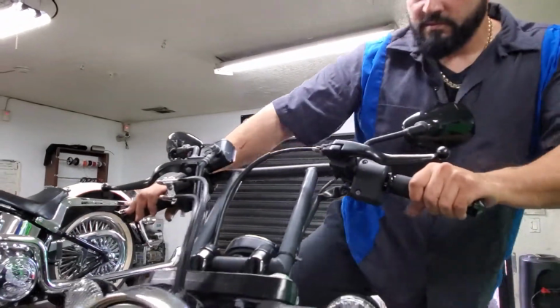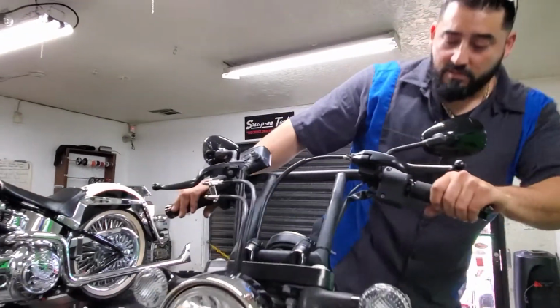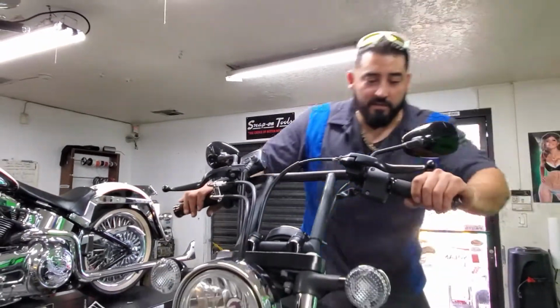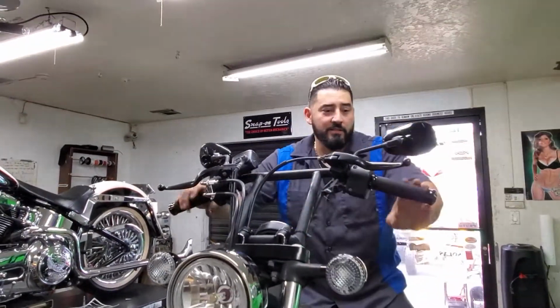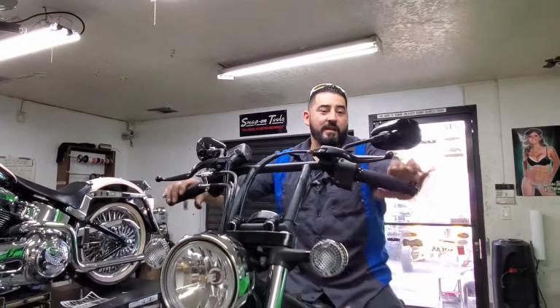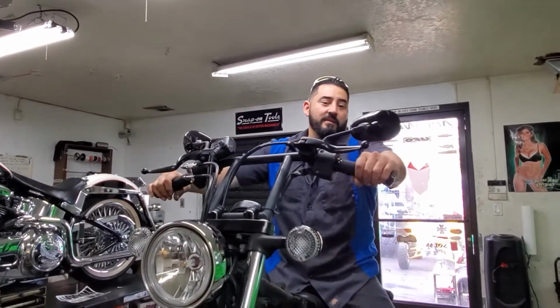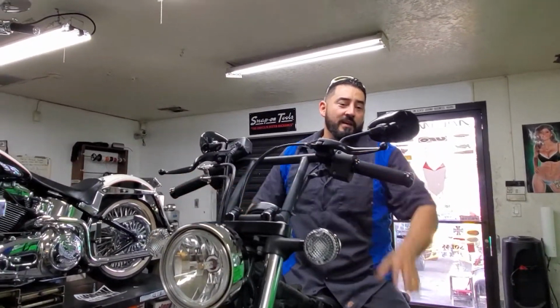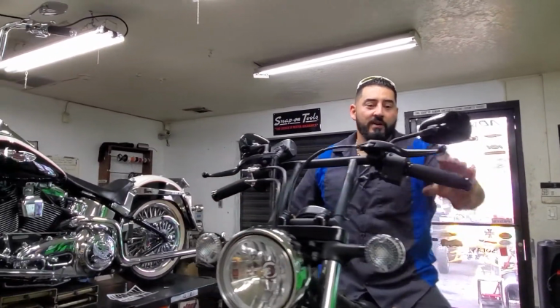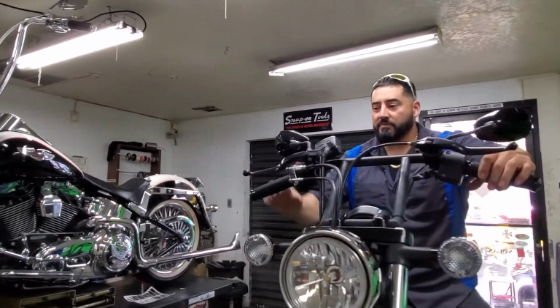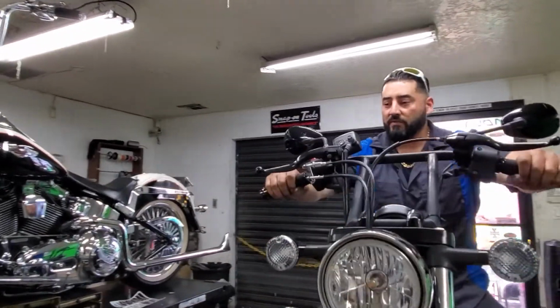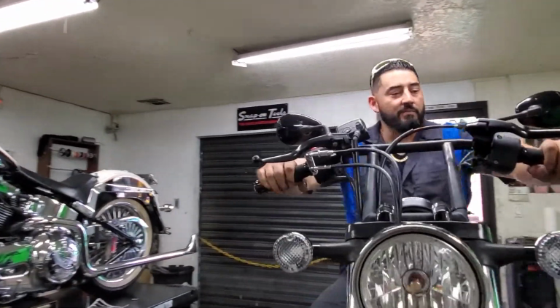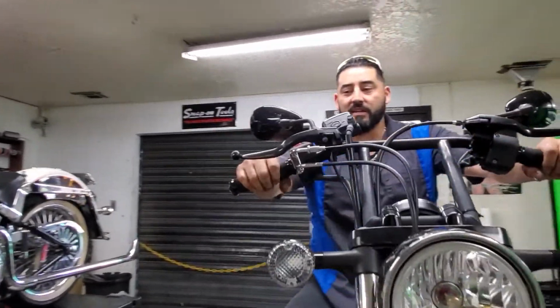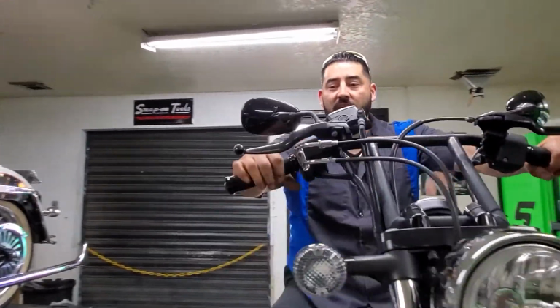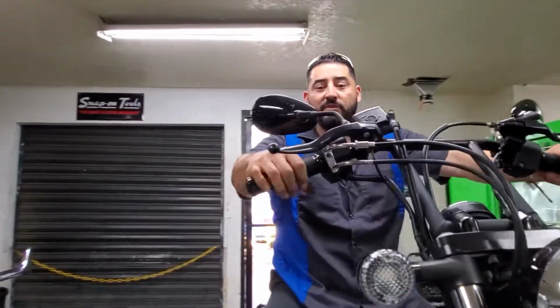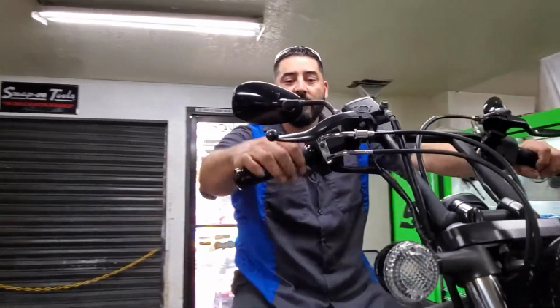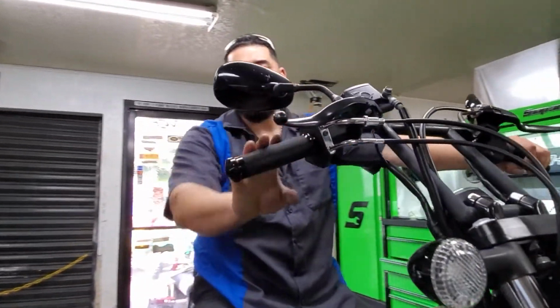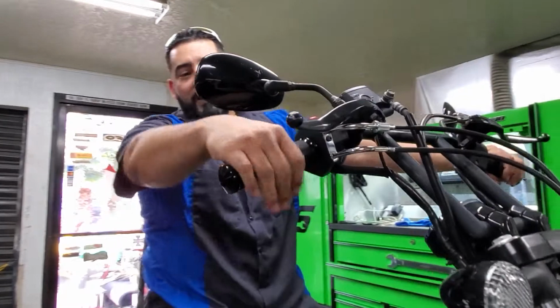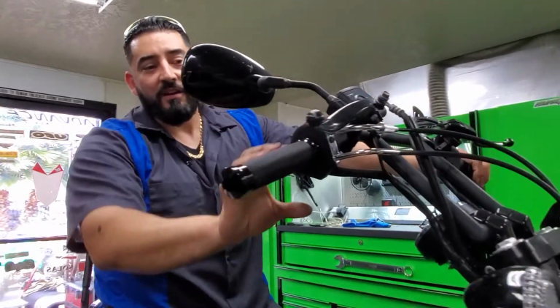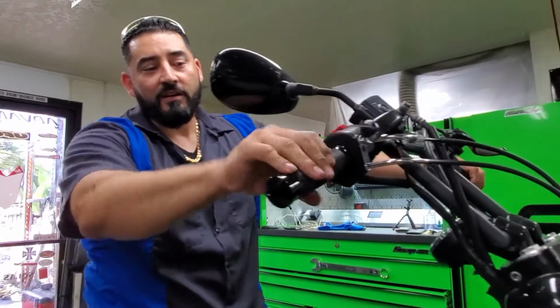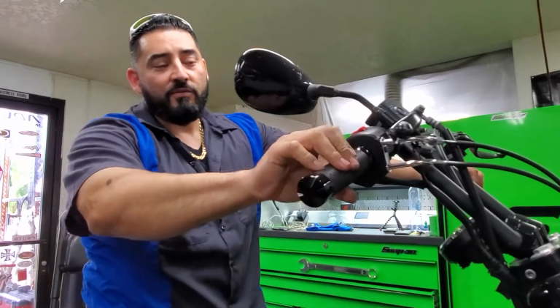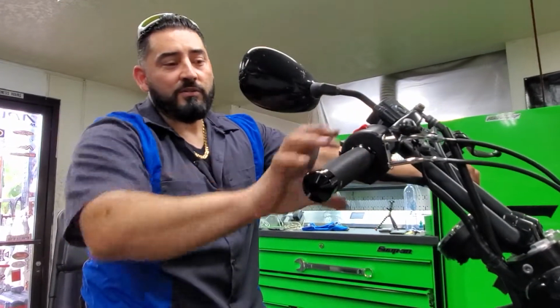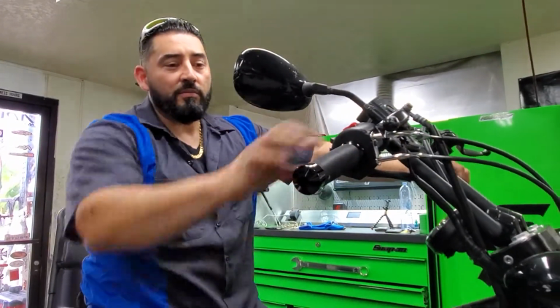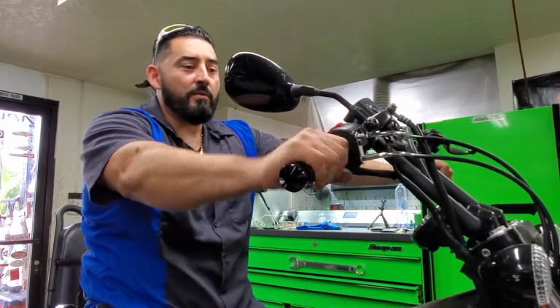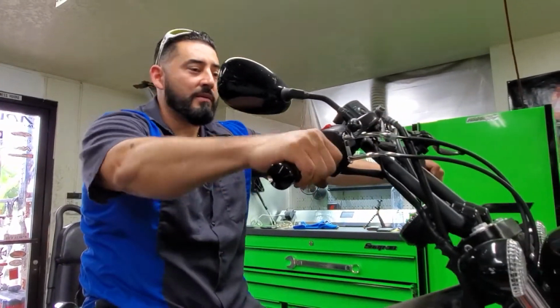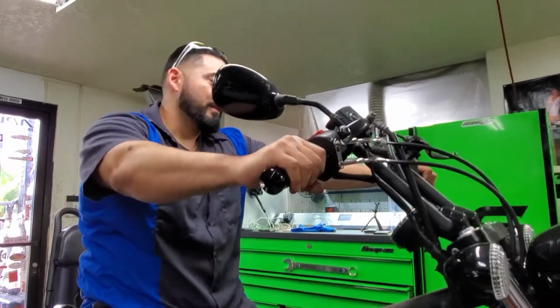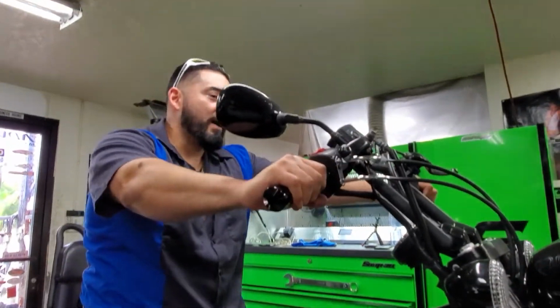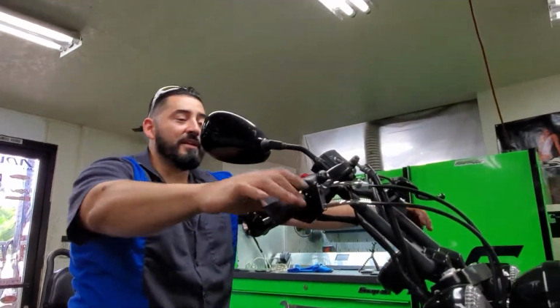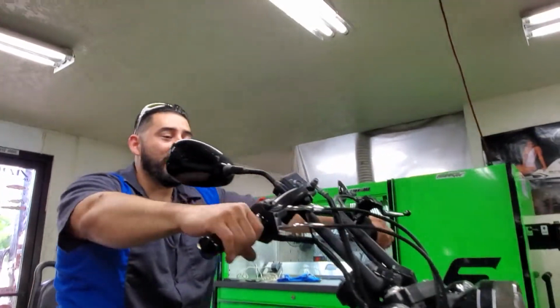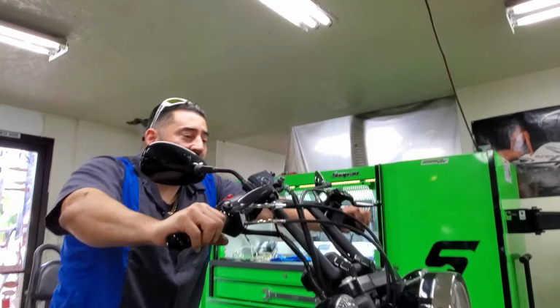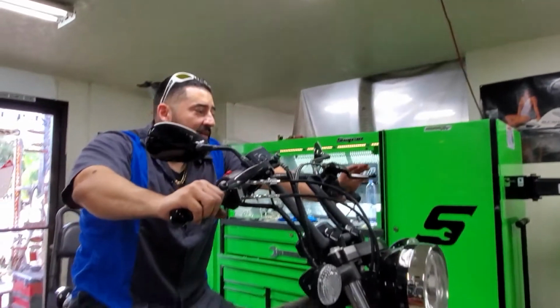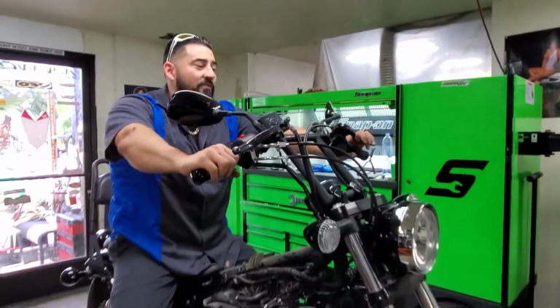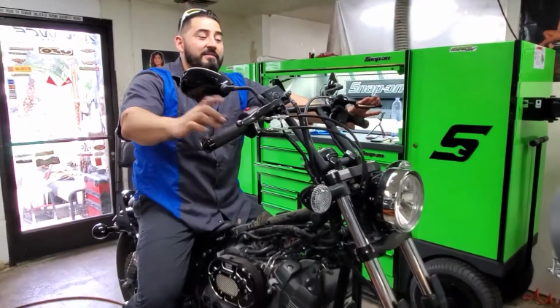Beautiful — look at these Avon grips! Nice, soft, smooth. And we've got the eighth-inch plate over here on our throttle too. The next step, don't forget to stay tuned.